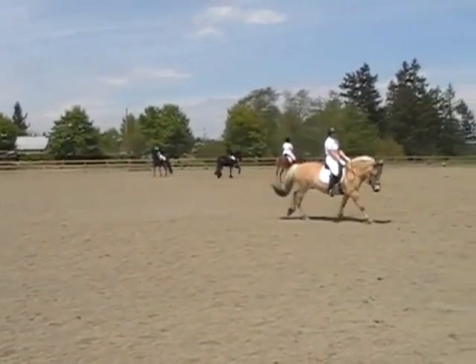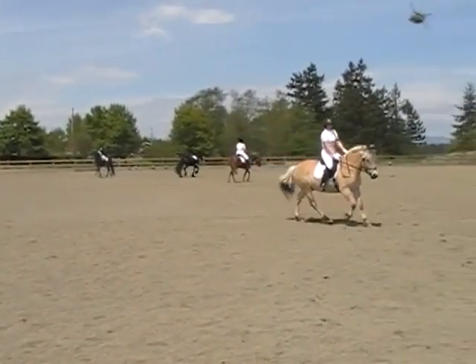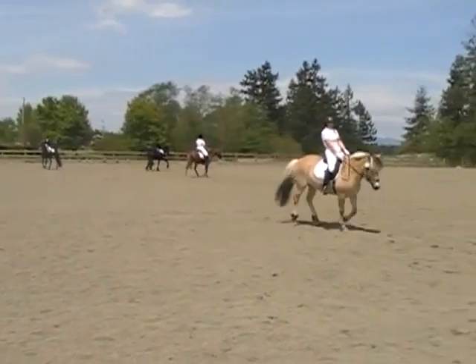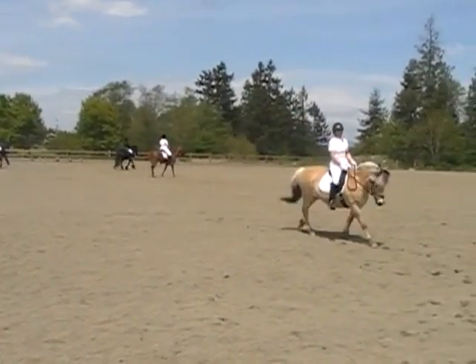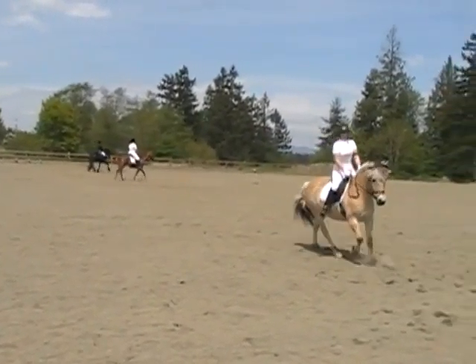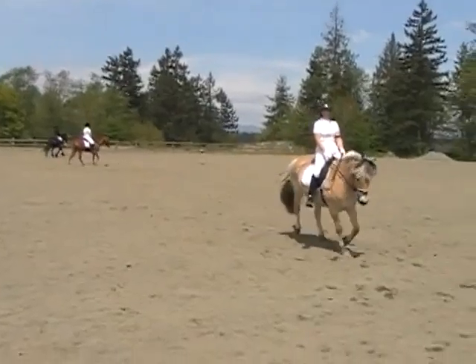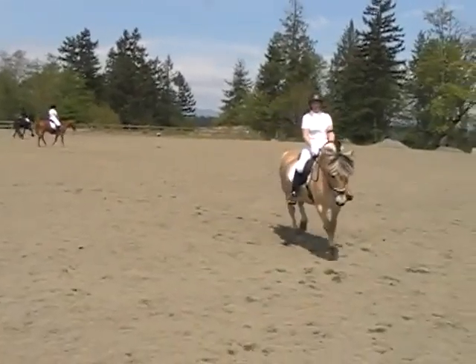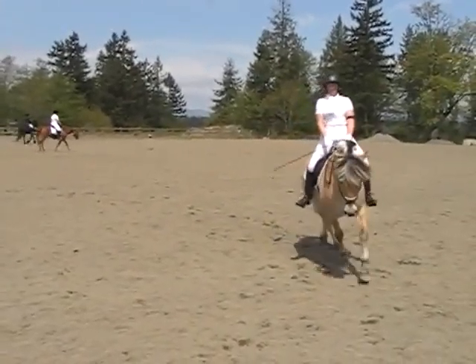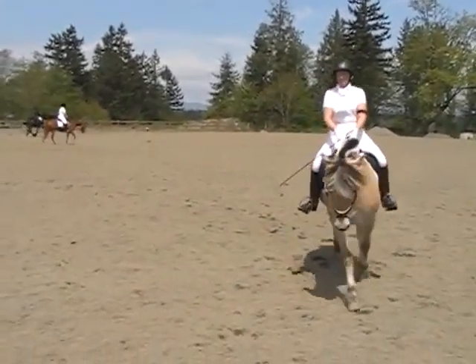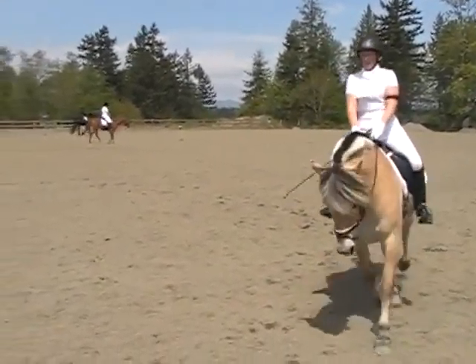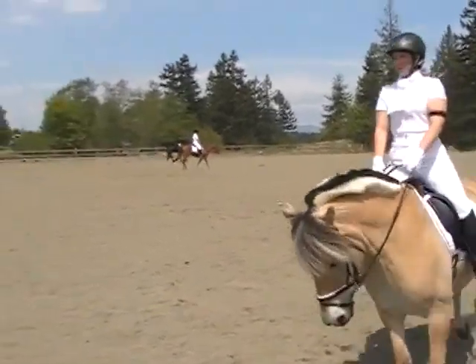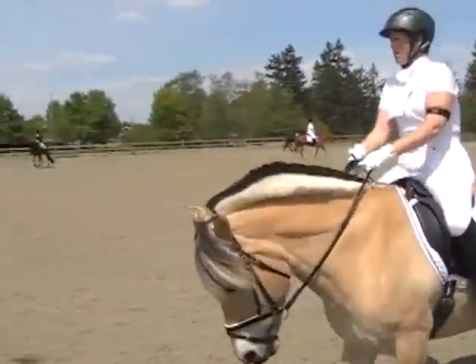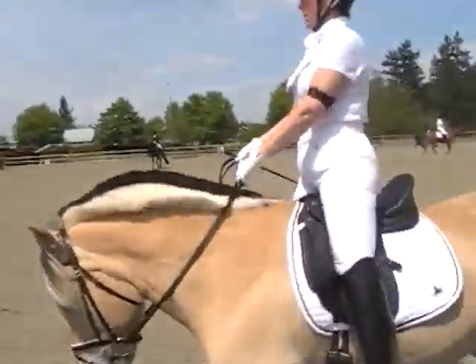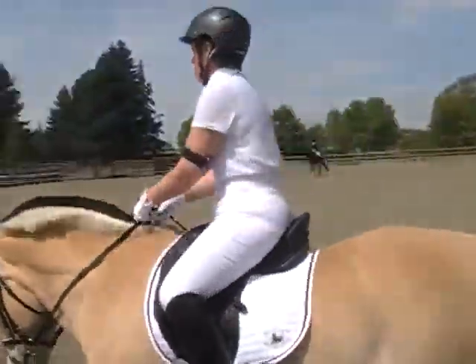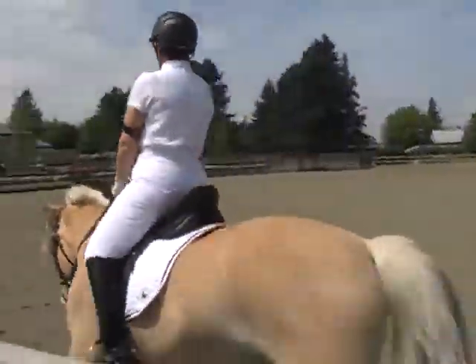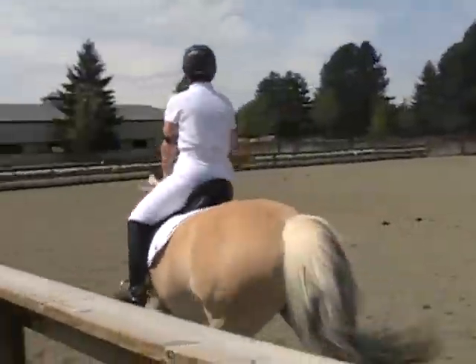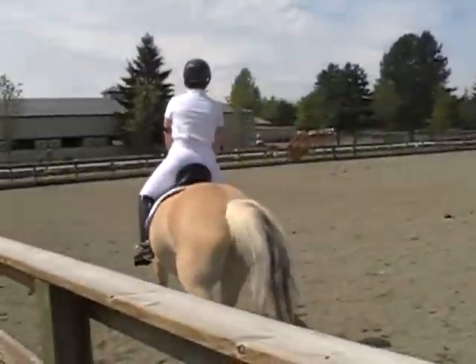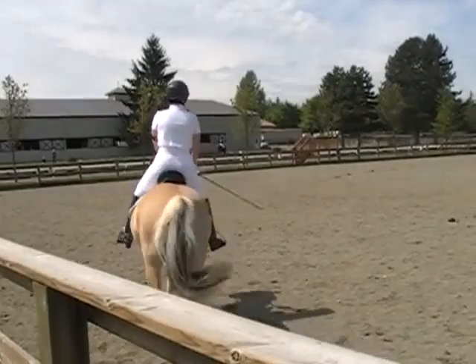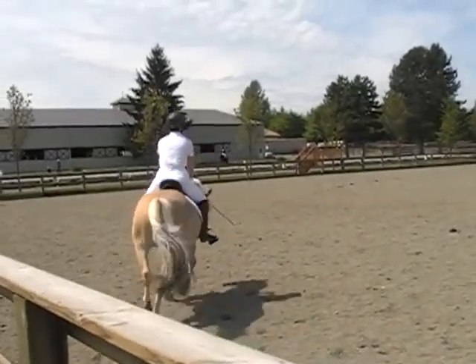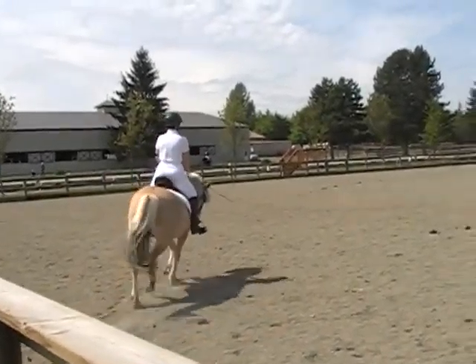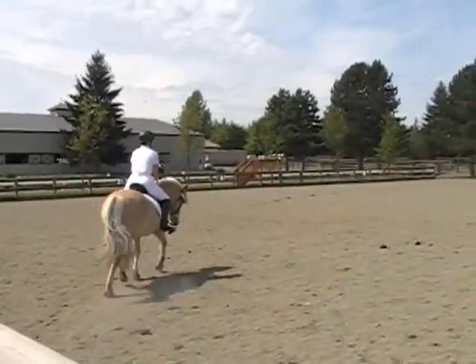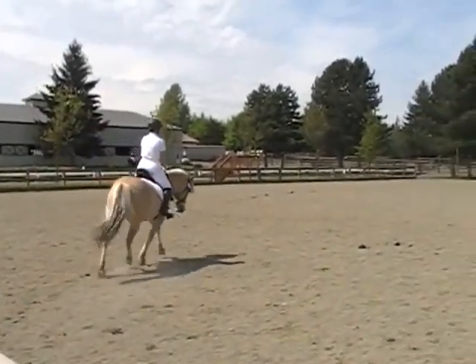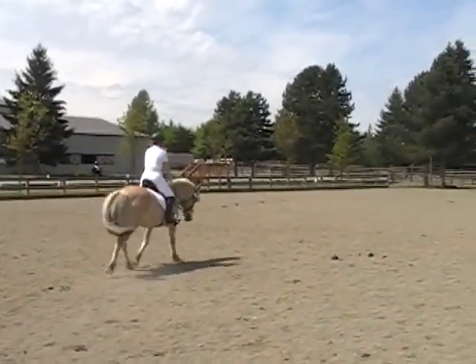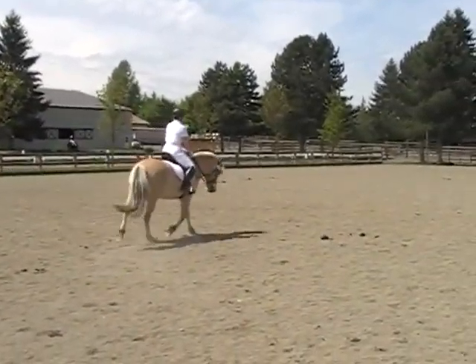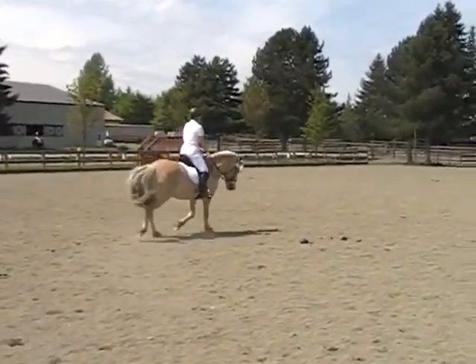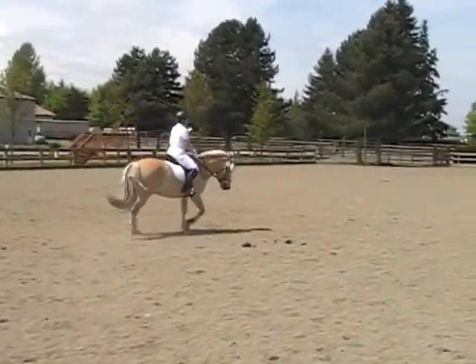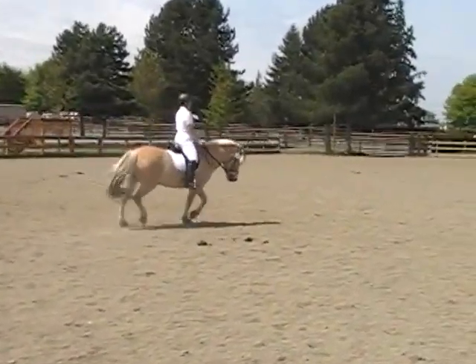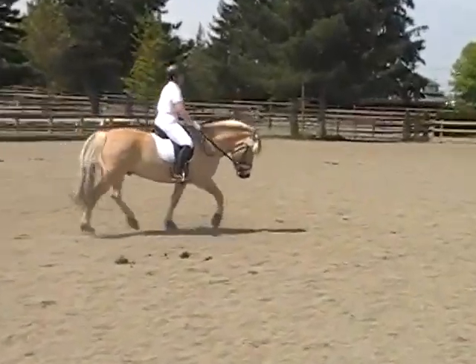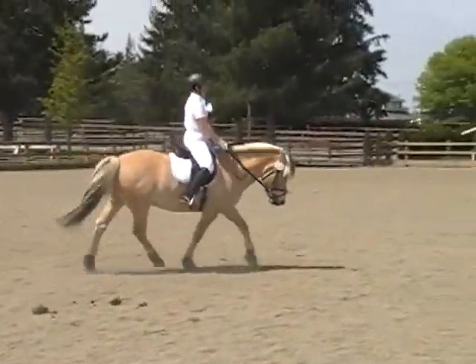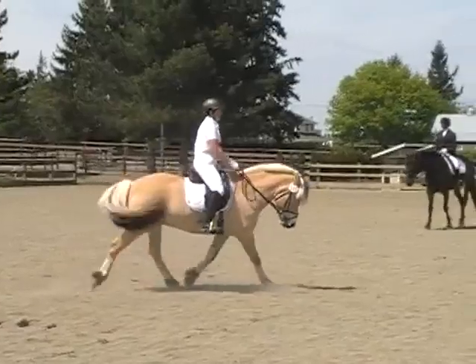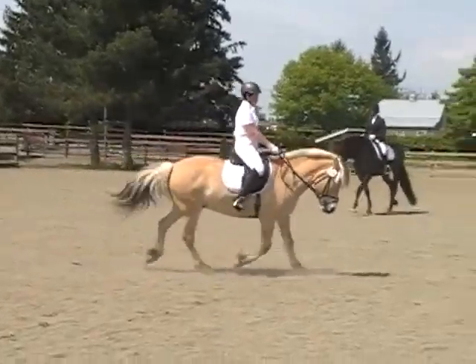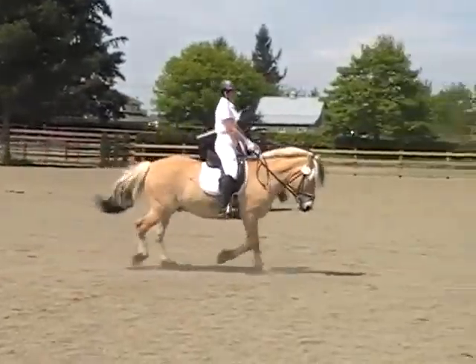Let's go back to trotting and let's get that again, a little more sharp this time. You need to give him a little bump with the legs — wake up — or a little tap with the whip. You just need a little reminder that, yes, I do need to go into the canter.